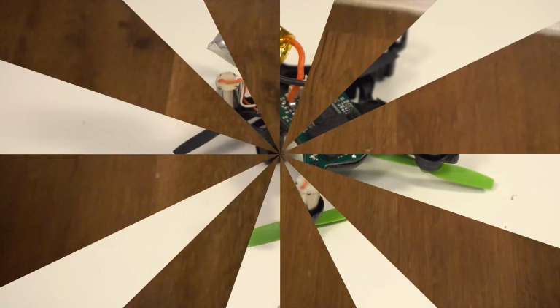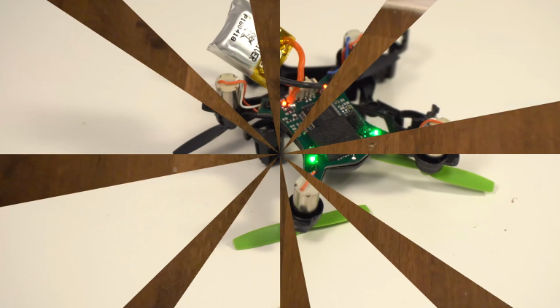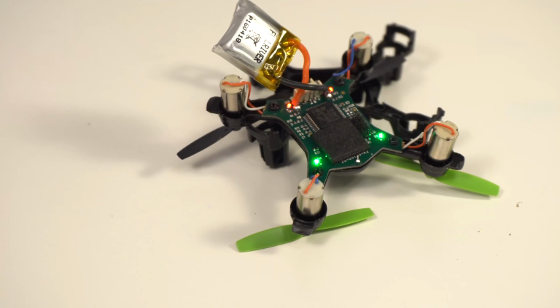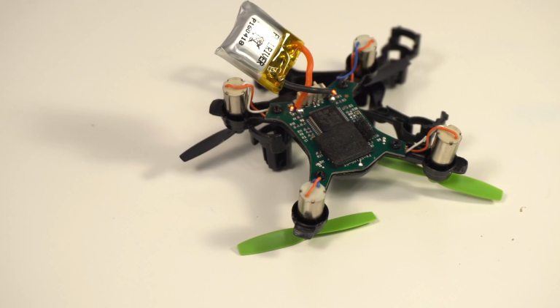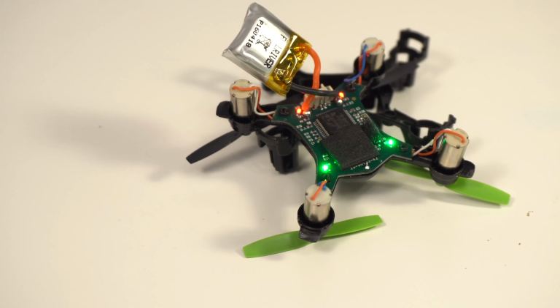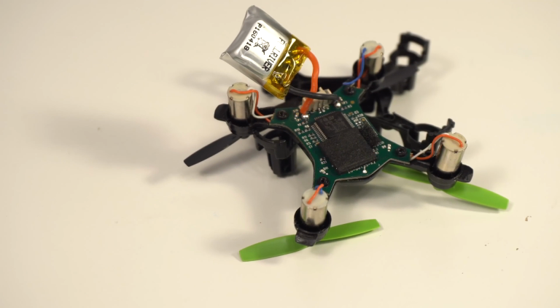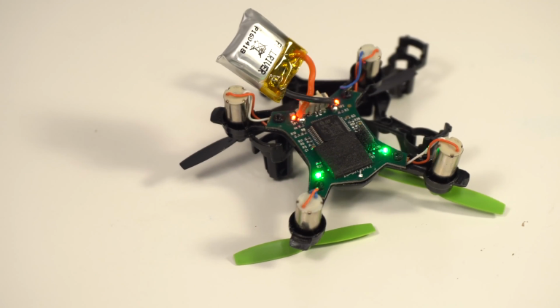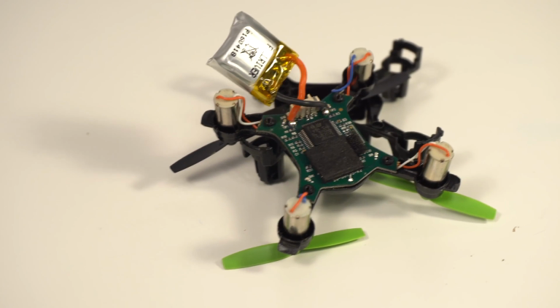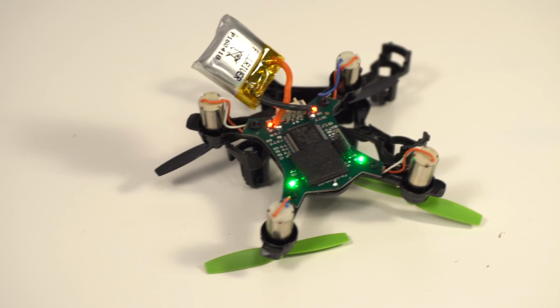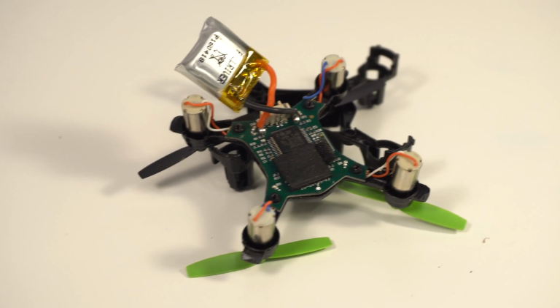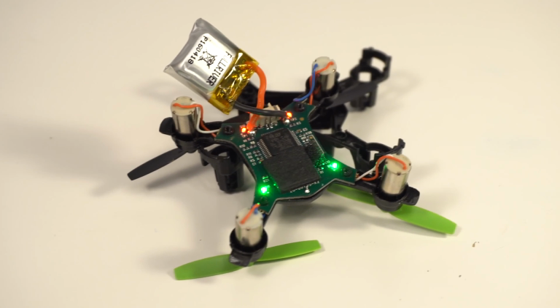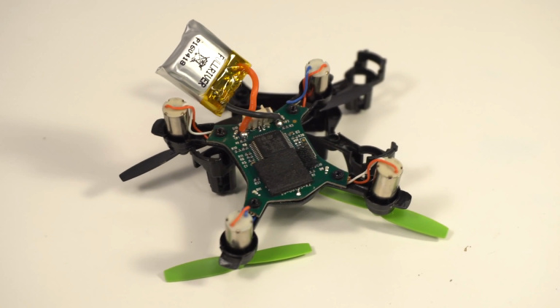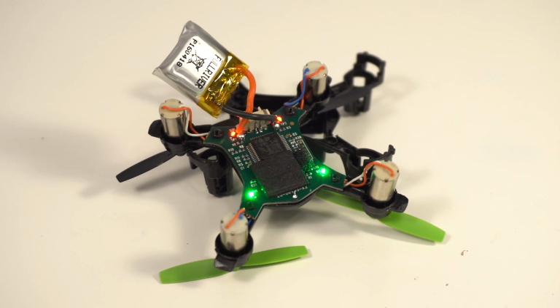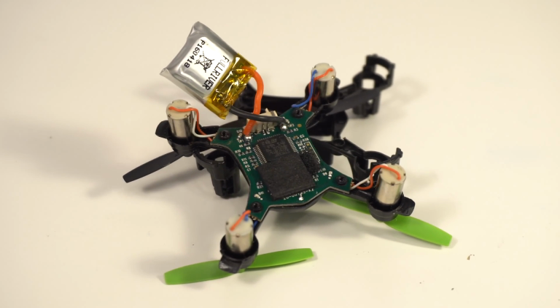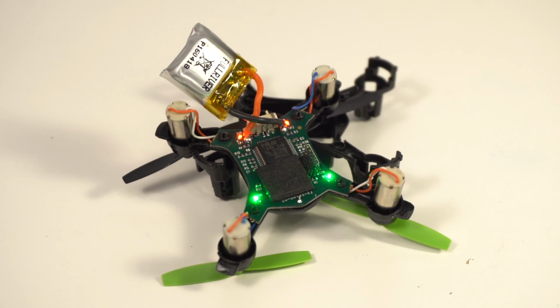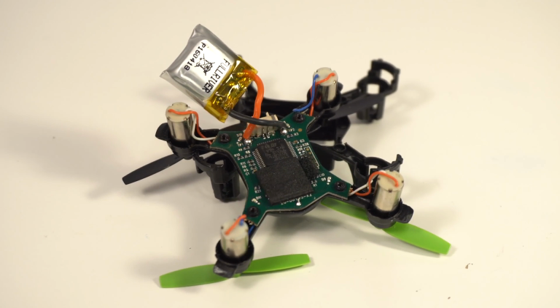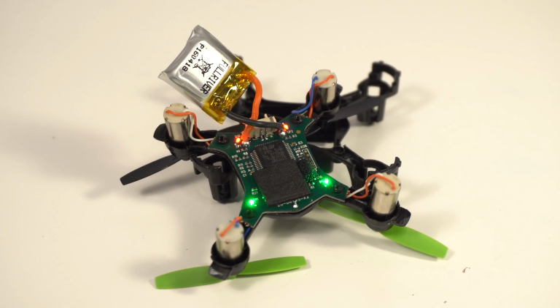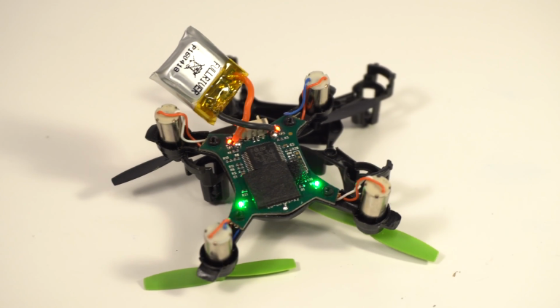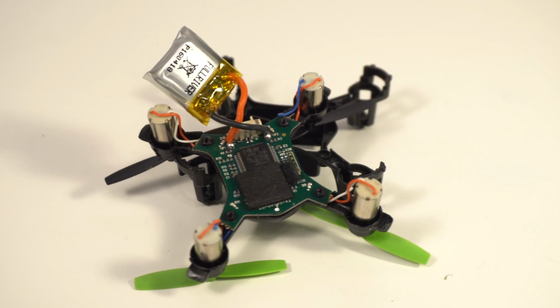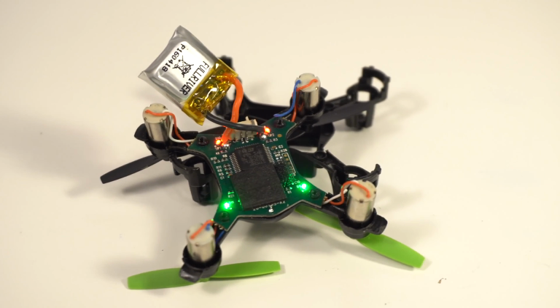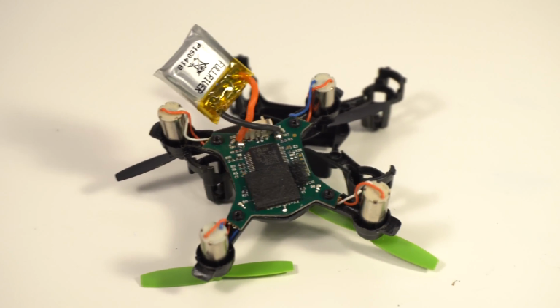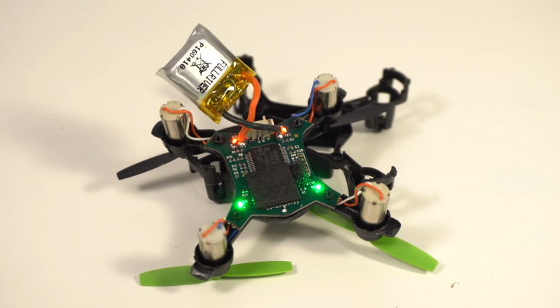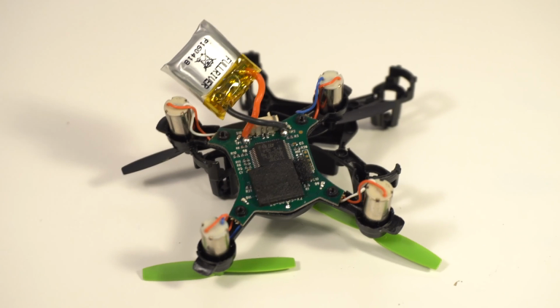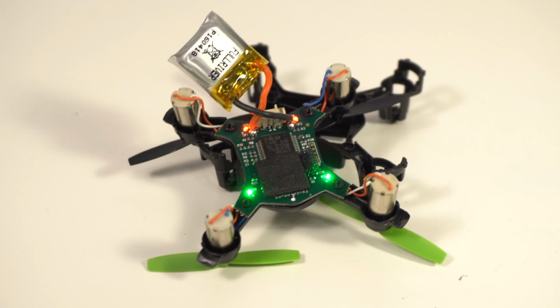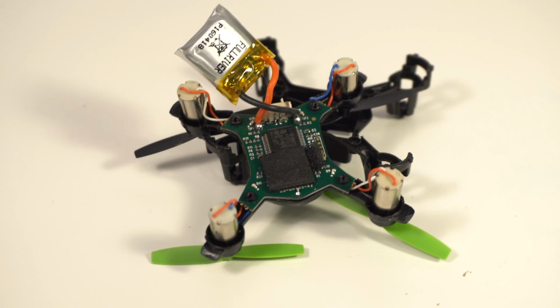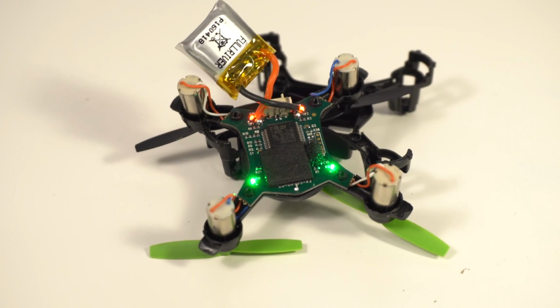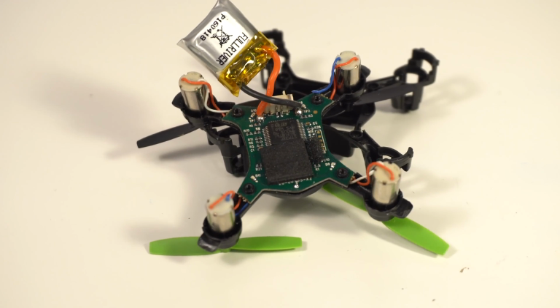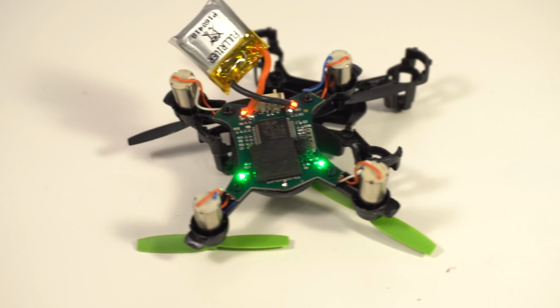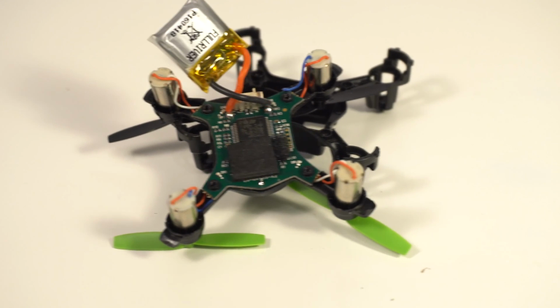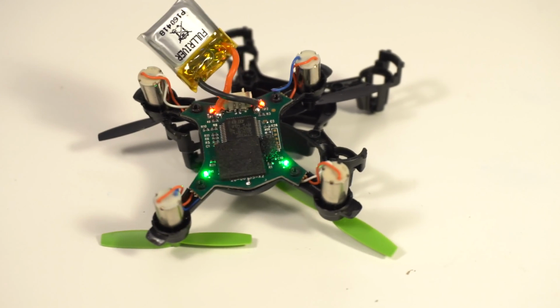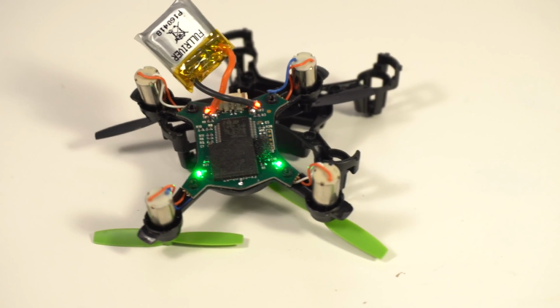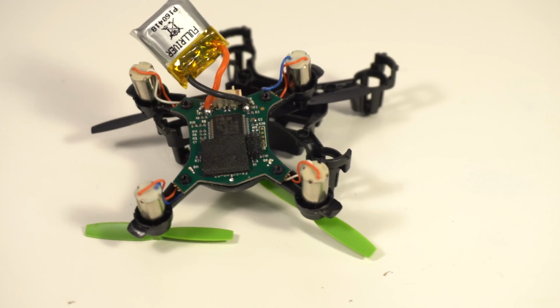If you like this 'What's Inside' project, please subscribe and leave any comments, and I will restart a new playlist.